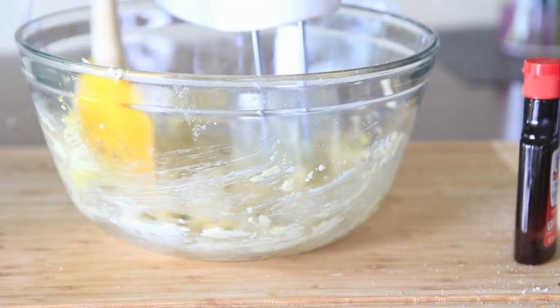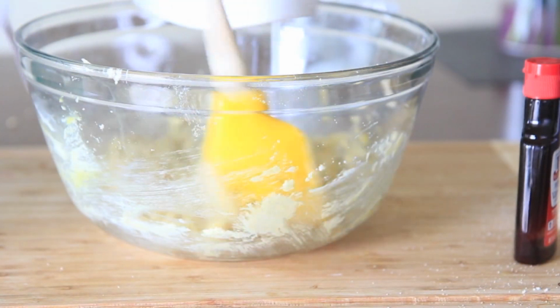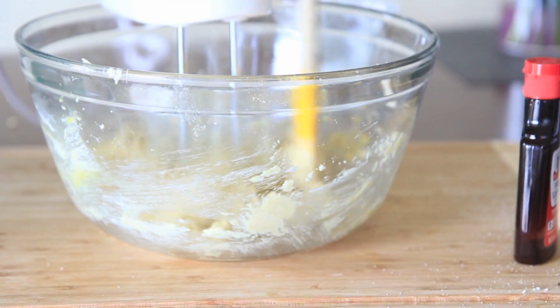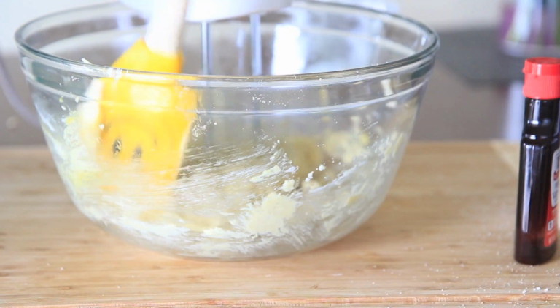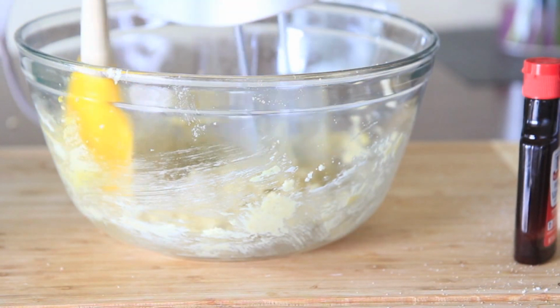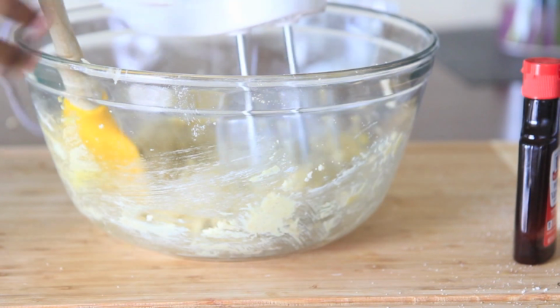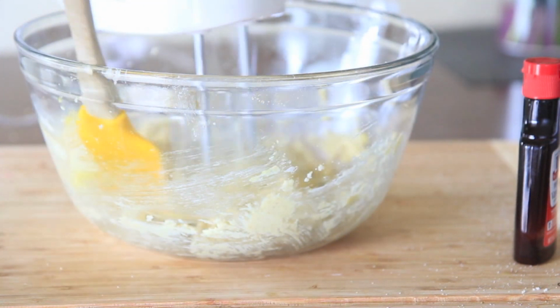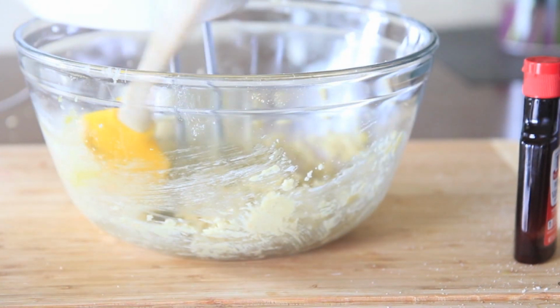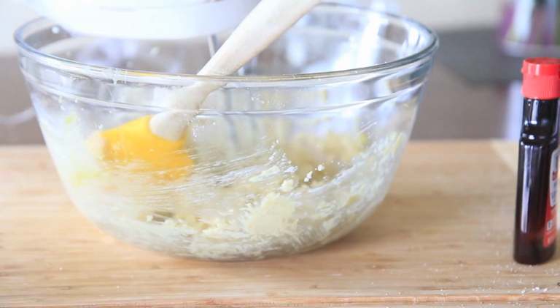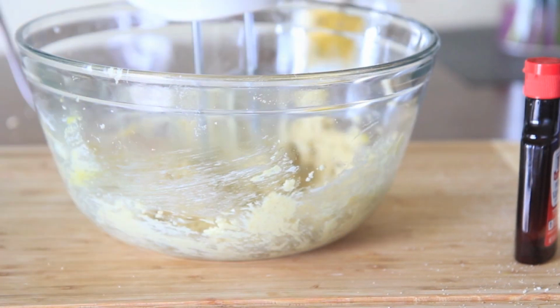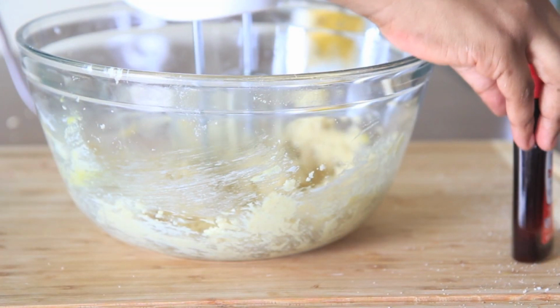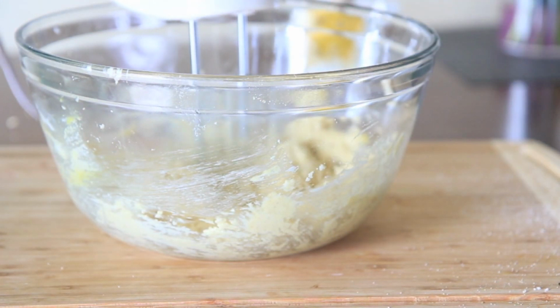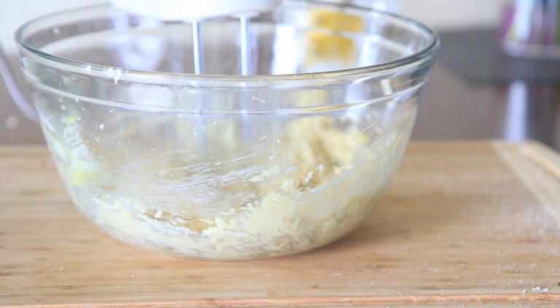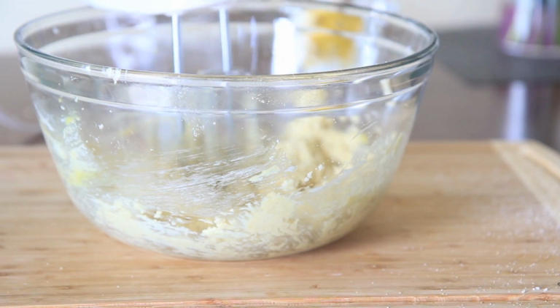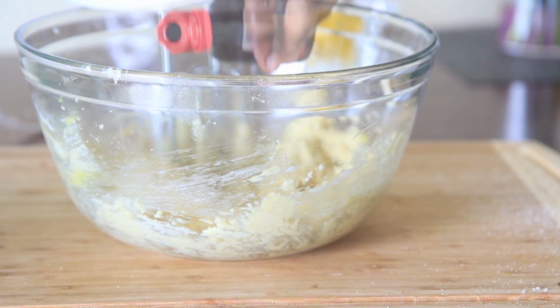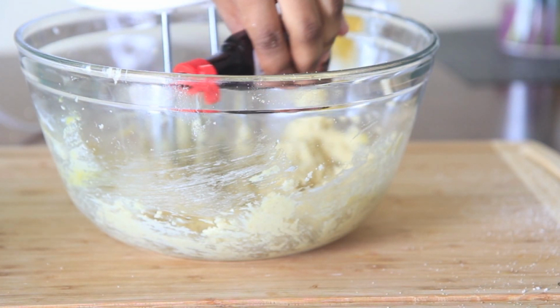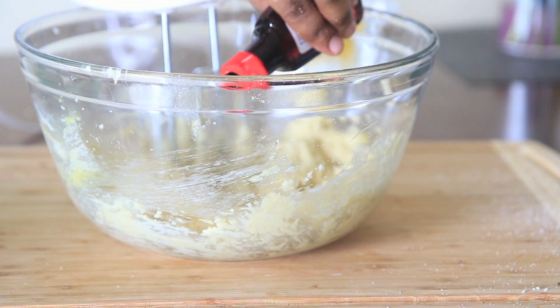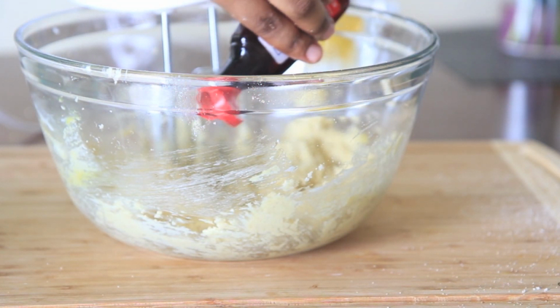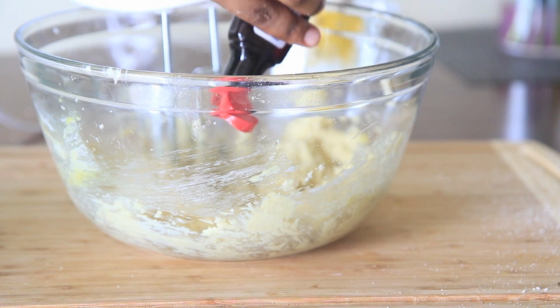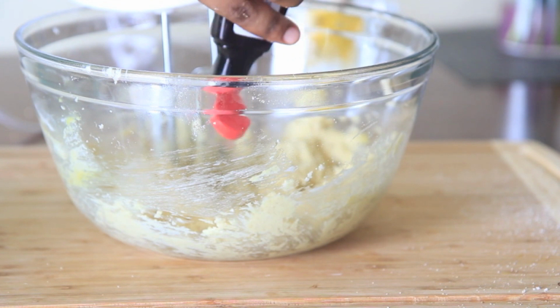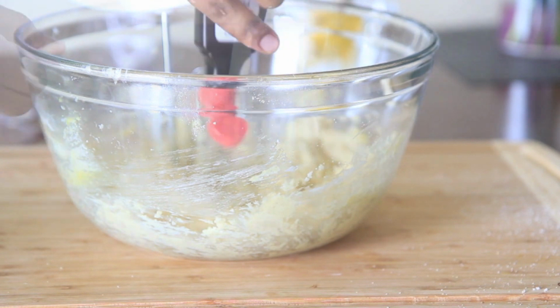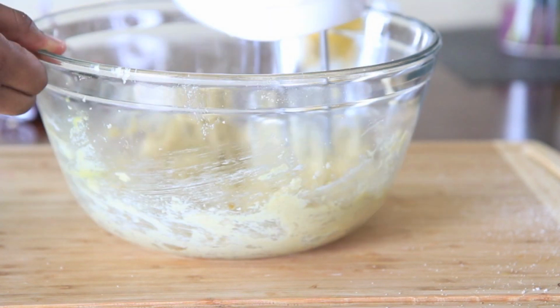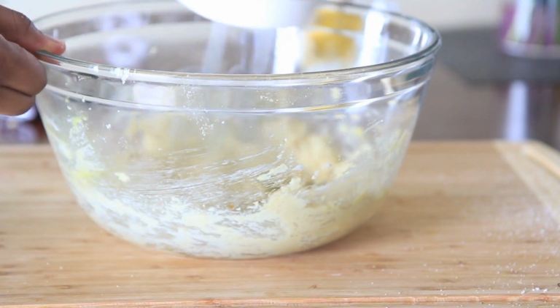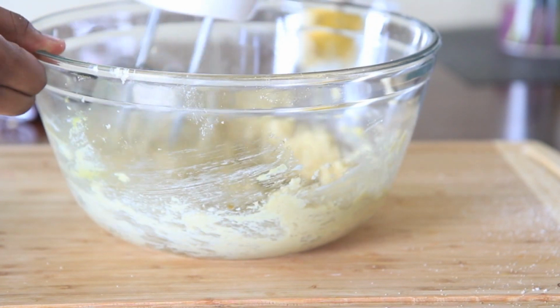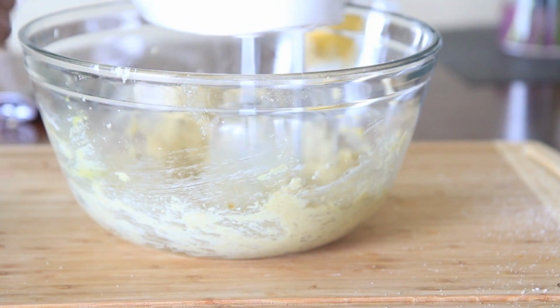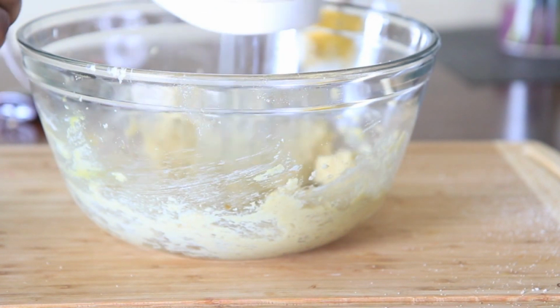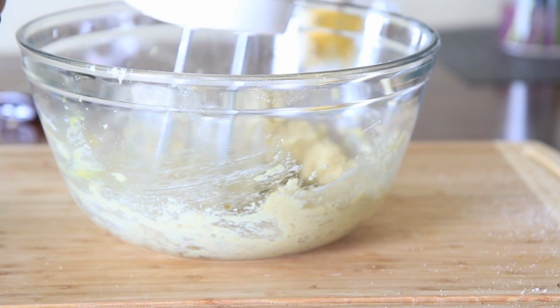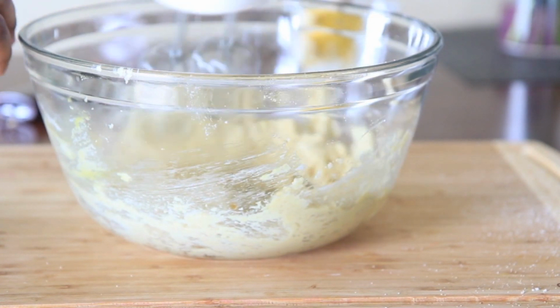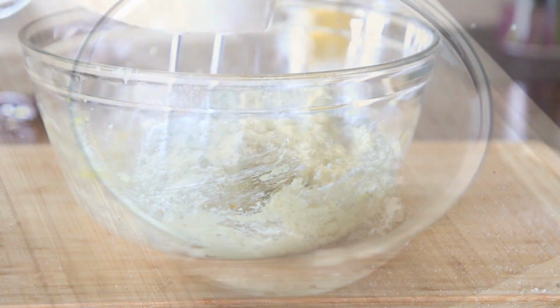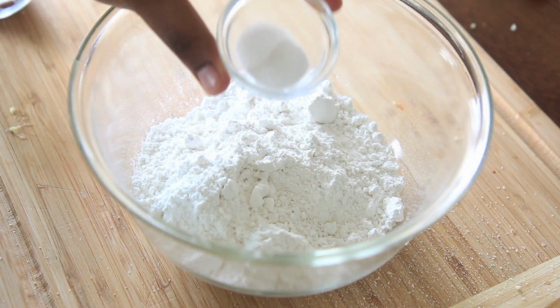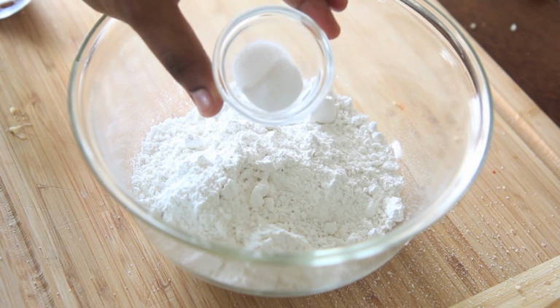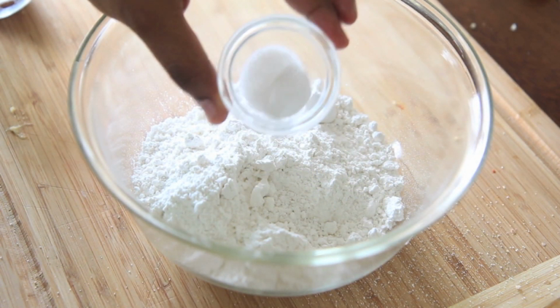Don't forget to scrape down the sides of your bowl — make sure everything gets in there and gets all mixed up. Then we're gonna add in our vanilla extract. Only I didn't have any more. I thought I was gonna add something in there — totally out of vanilla extract, but it's okay.